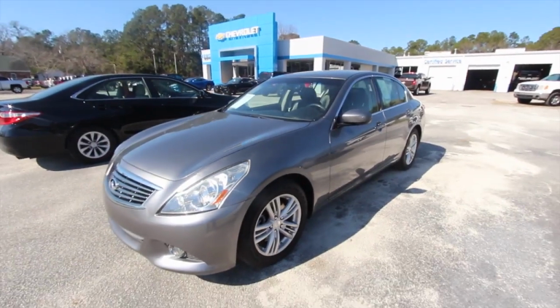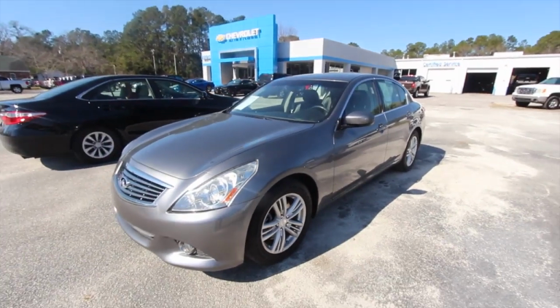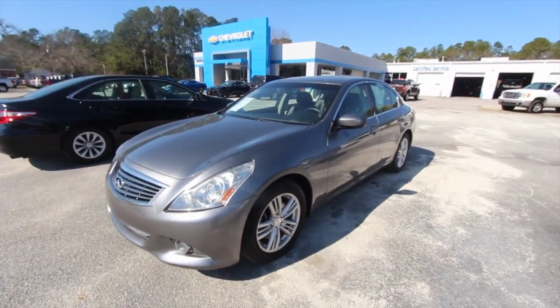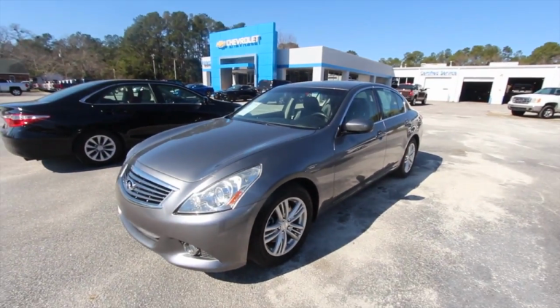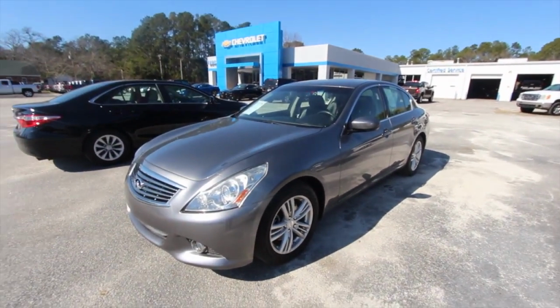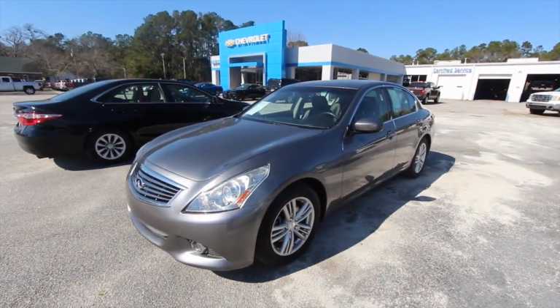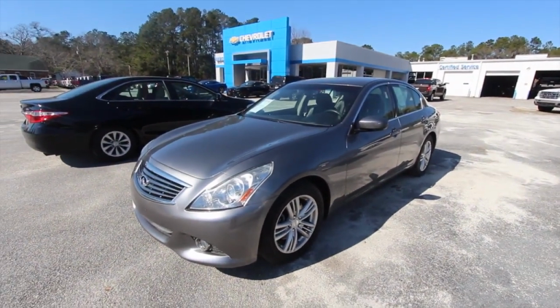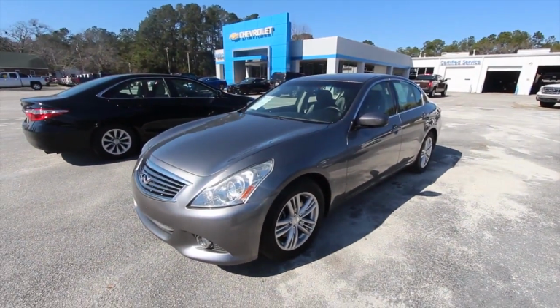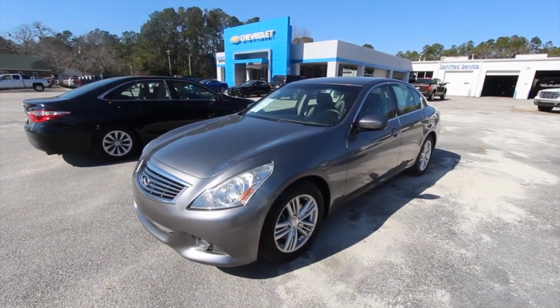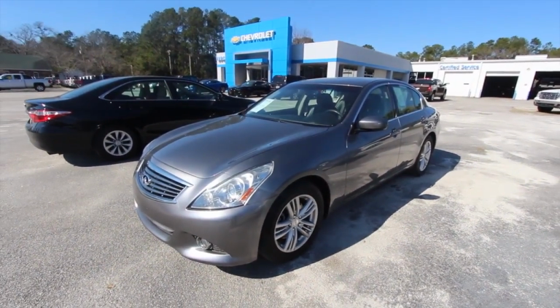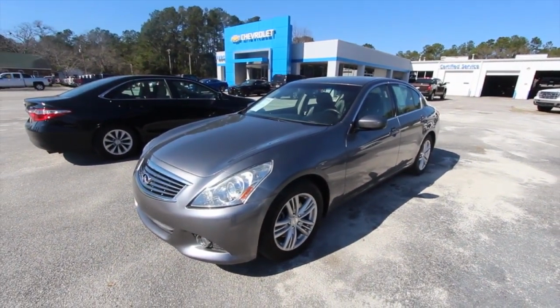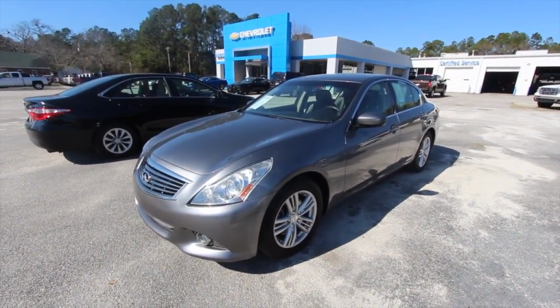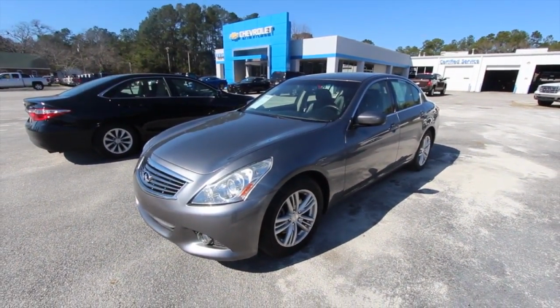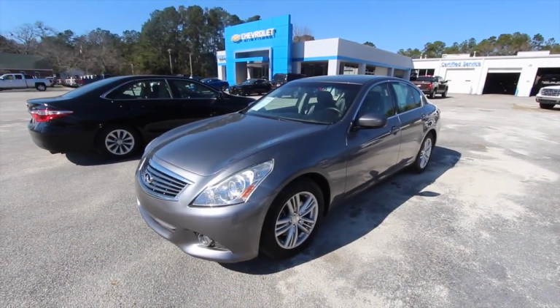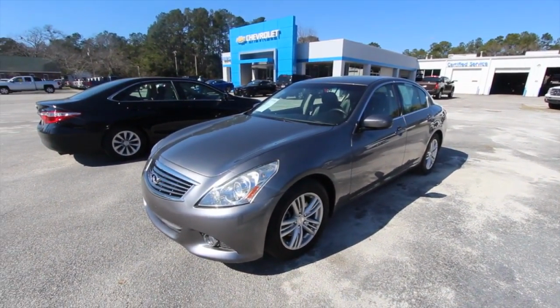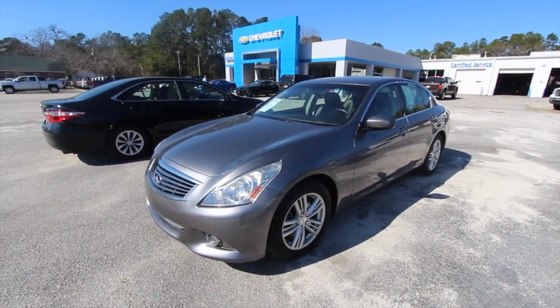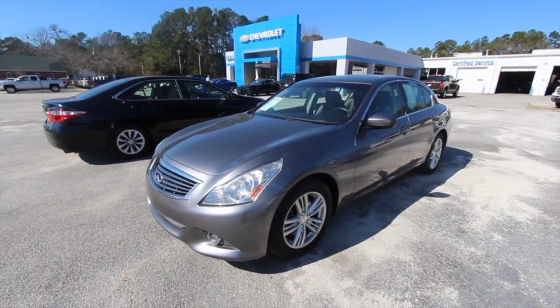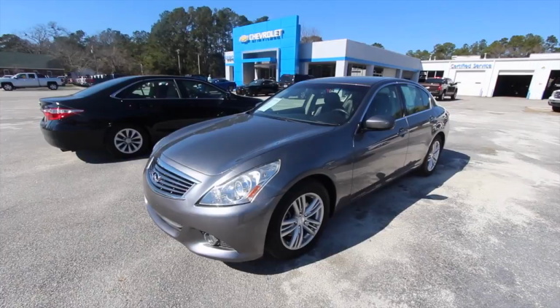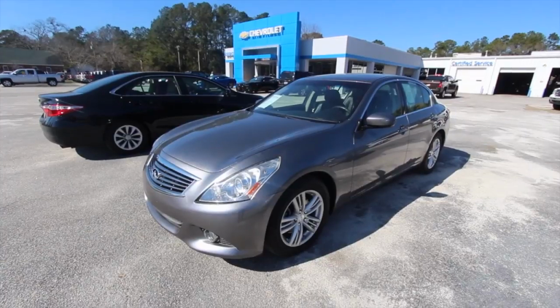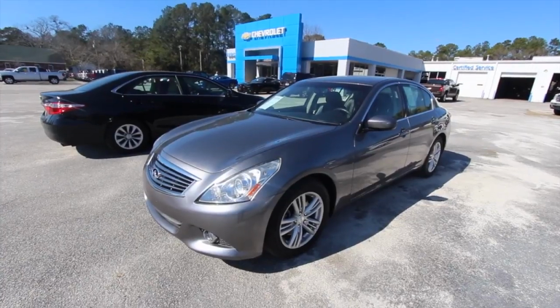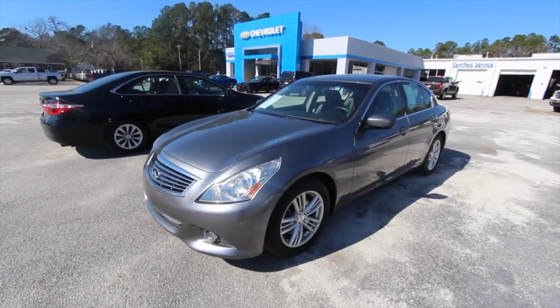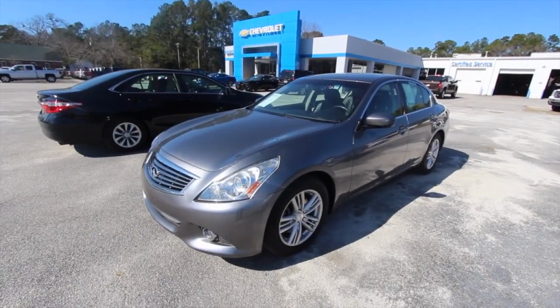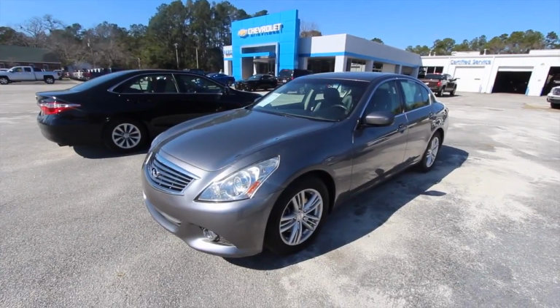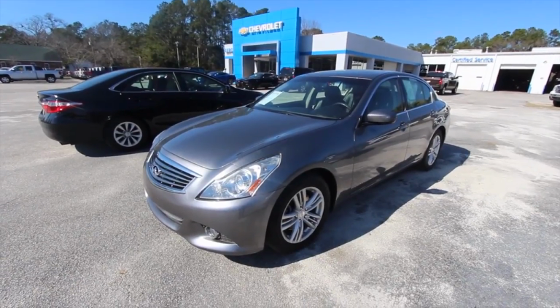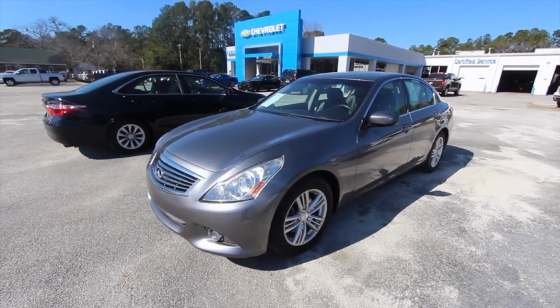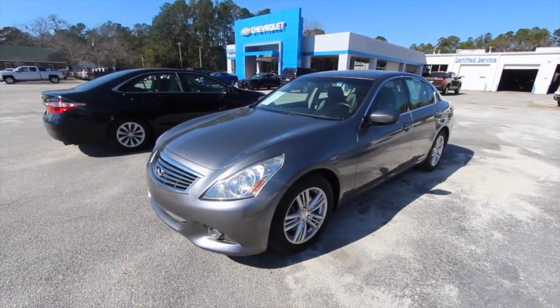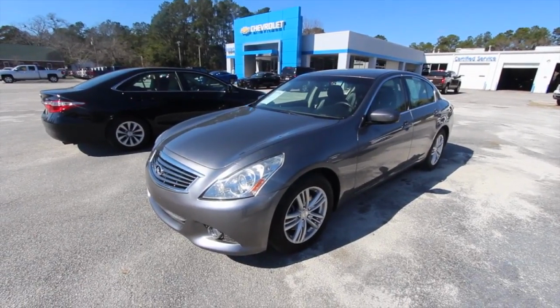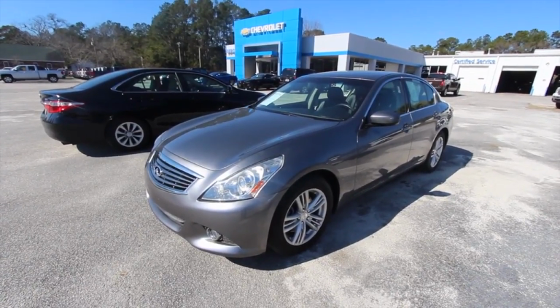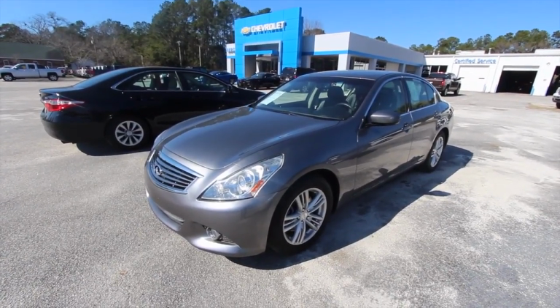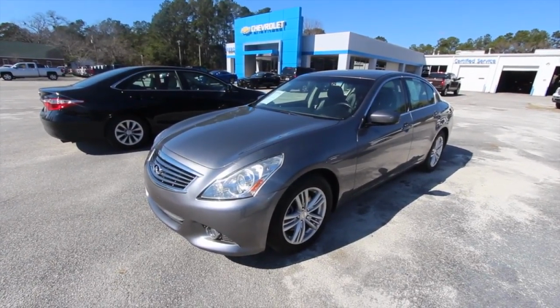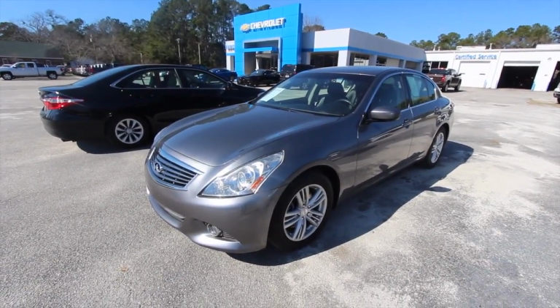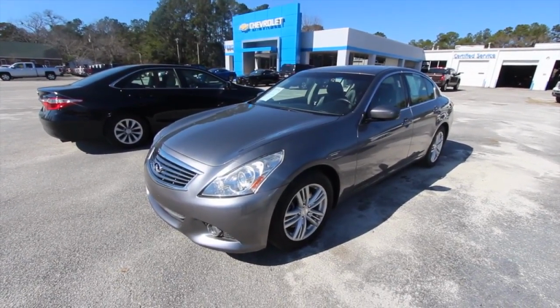Nice car right here at Marchant Chevy. If you're interested, give us a call — we'd love to talk with you and sell you this vehicle today. Thank you, have a great day. No dealer fees, no doc fees of any kind at Marchant Chevy — it's good old car buying. Come on down and see us, we'll see you there.